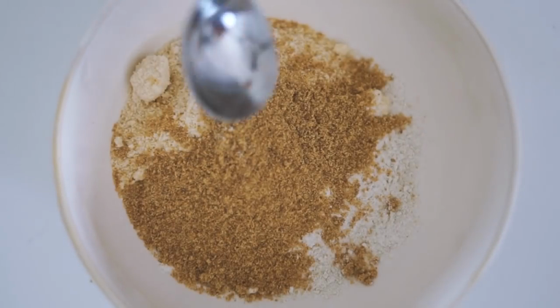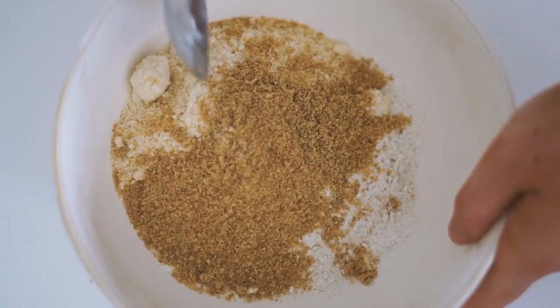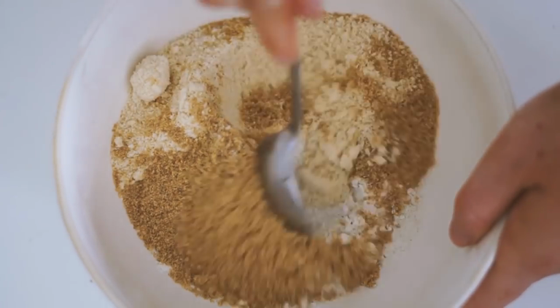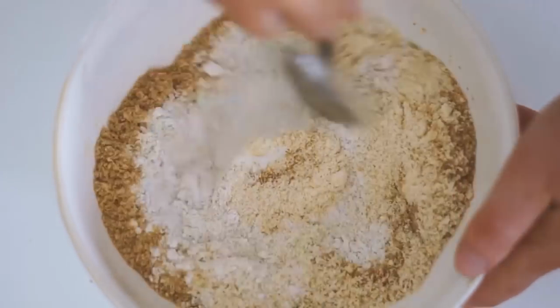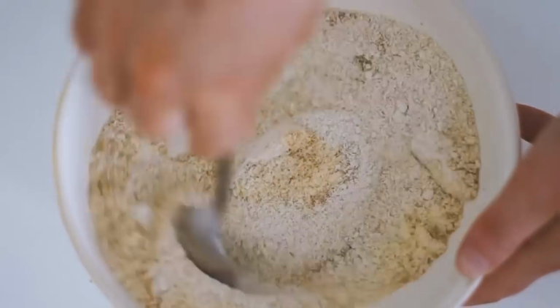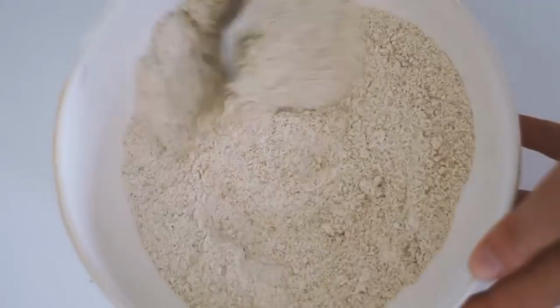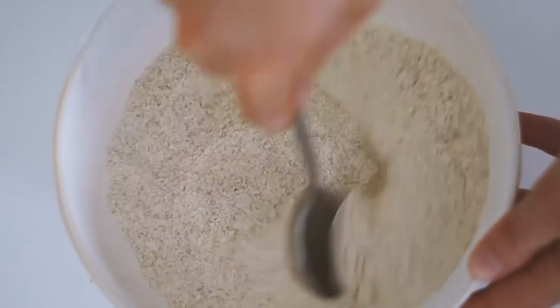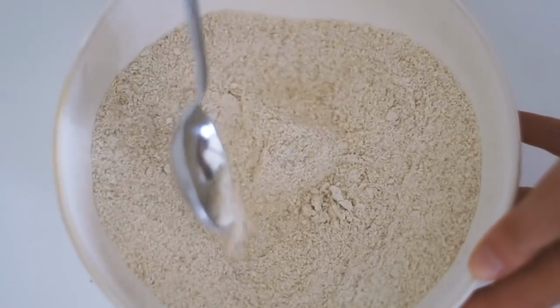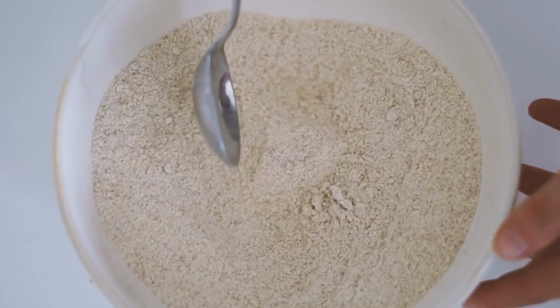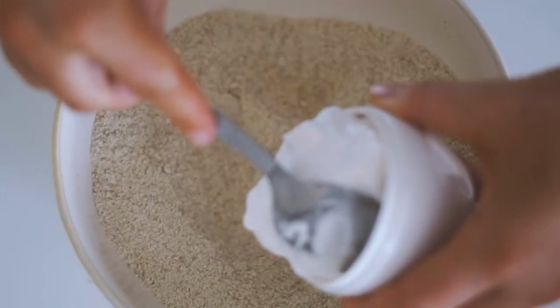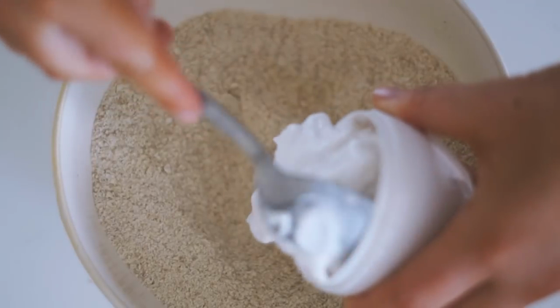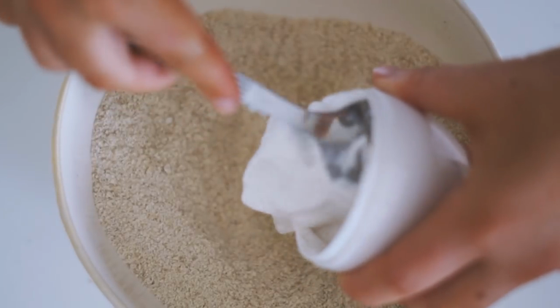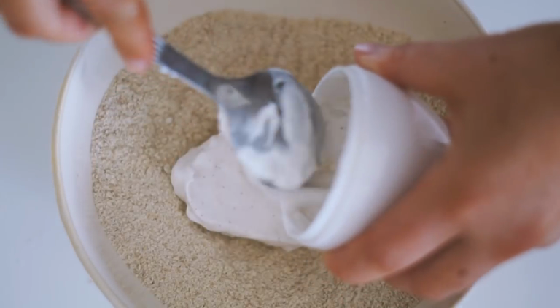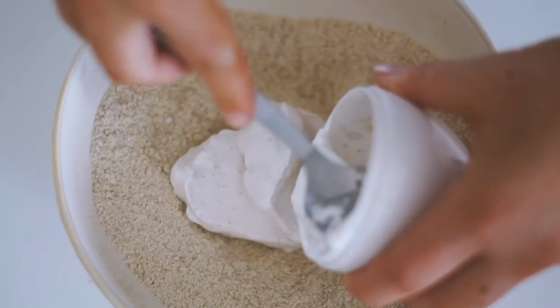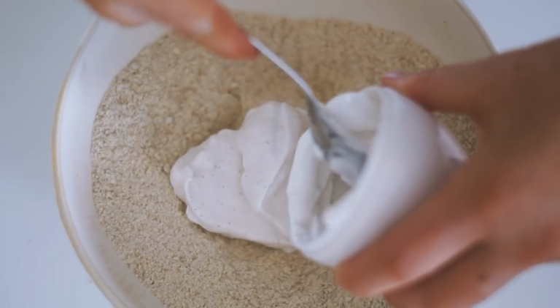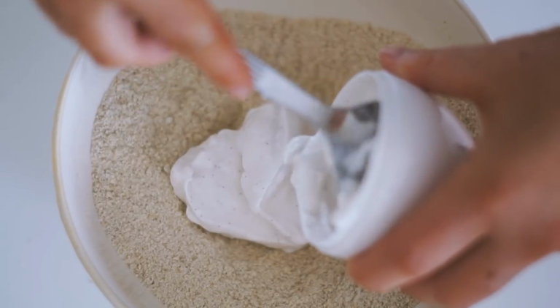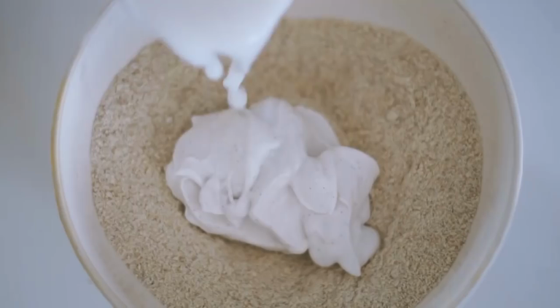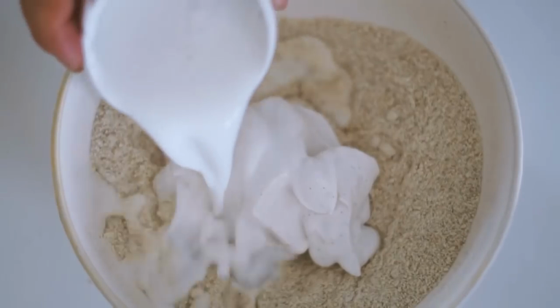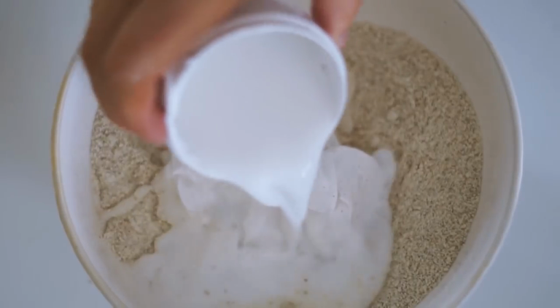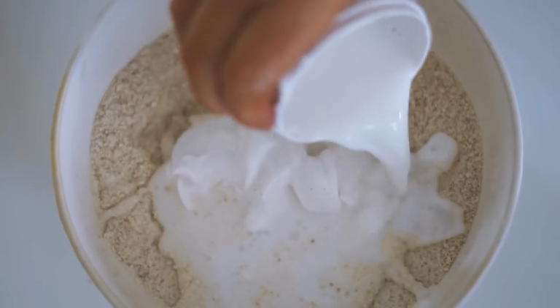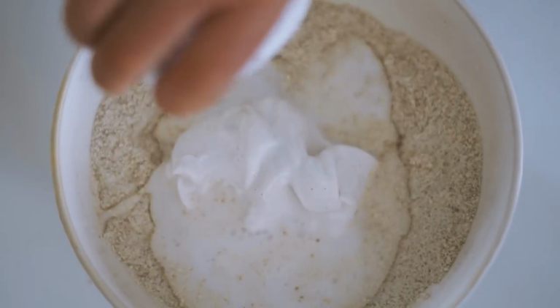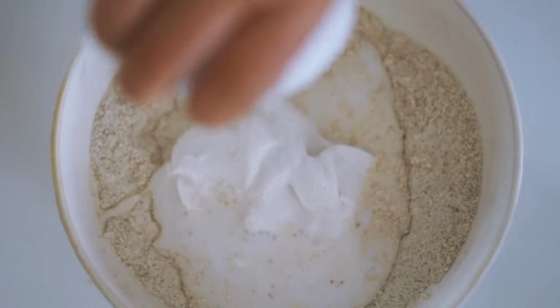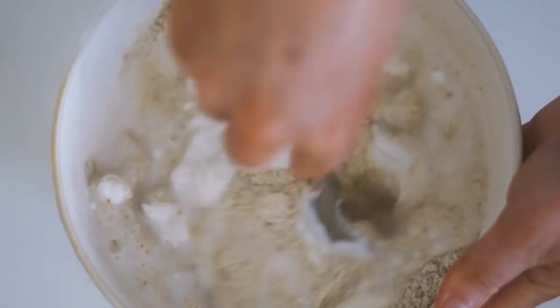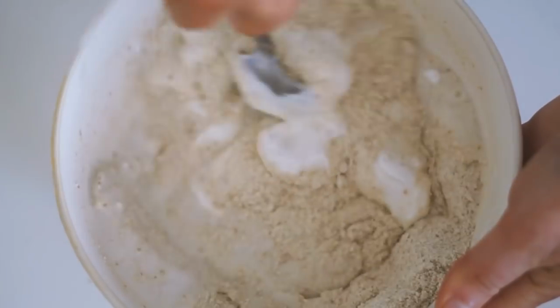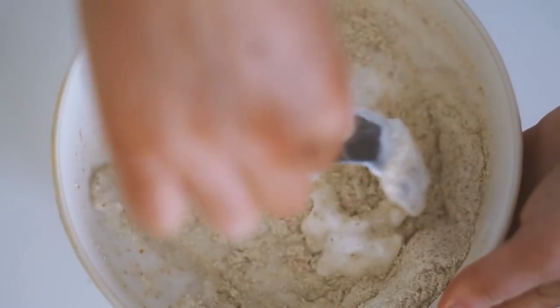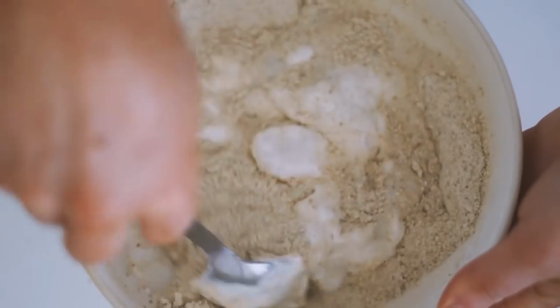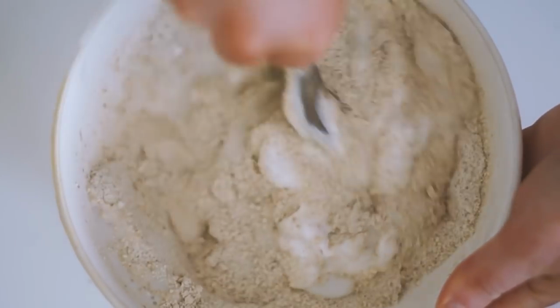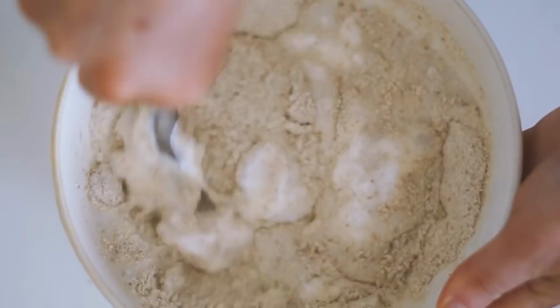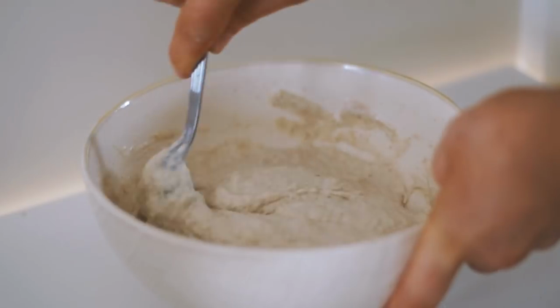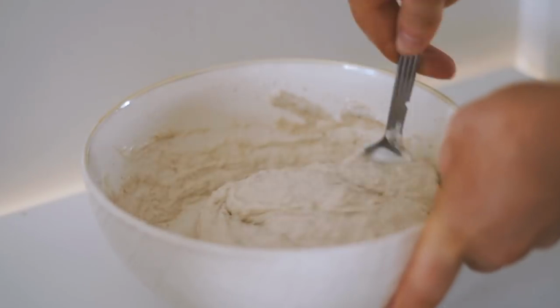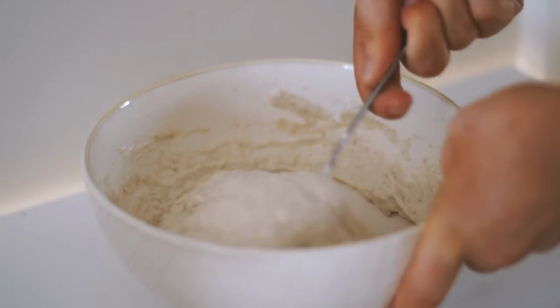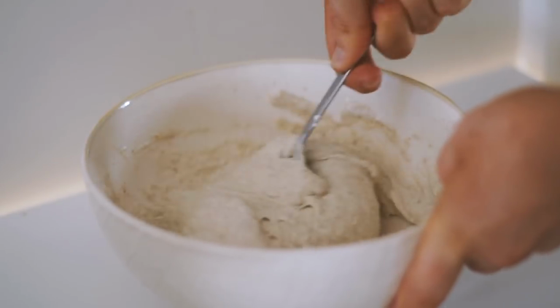I started with some buckwheat flour, almond meal, and flax meal, which I stirred together in a bowl before adding in some vanilla bean coconut yogurt as well as some almond milk, mixing that all together to form a nice batter.